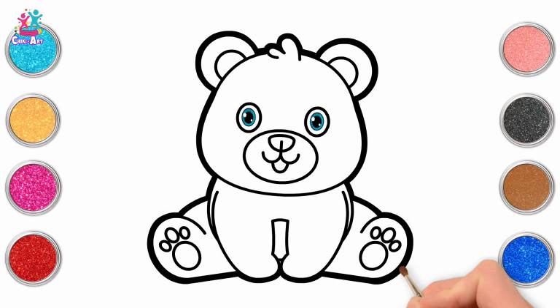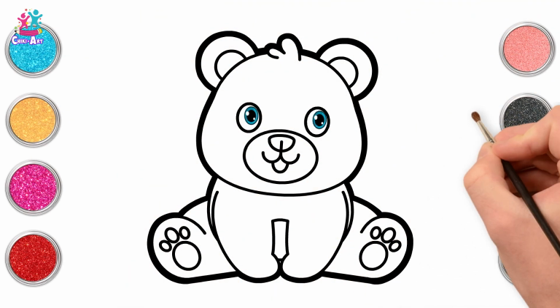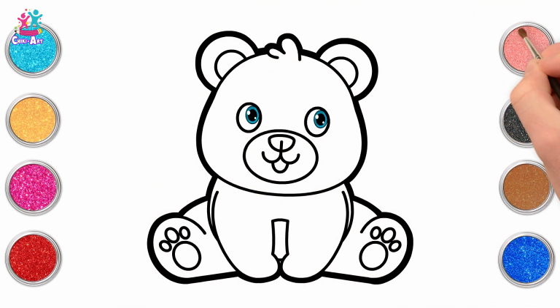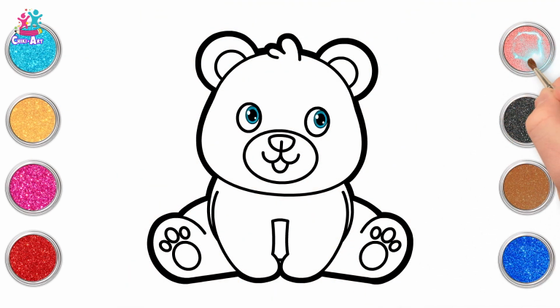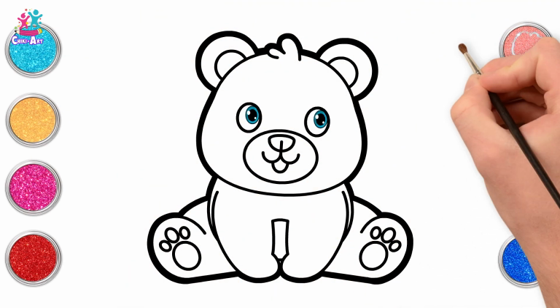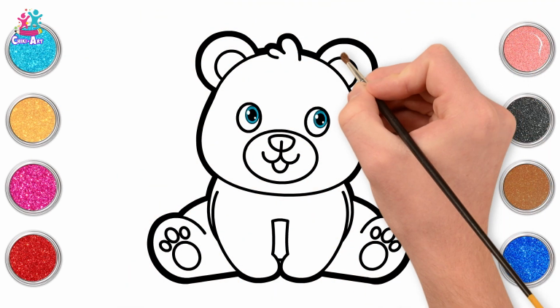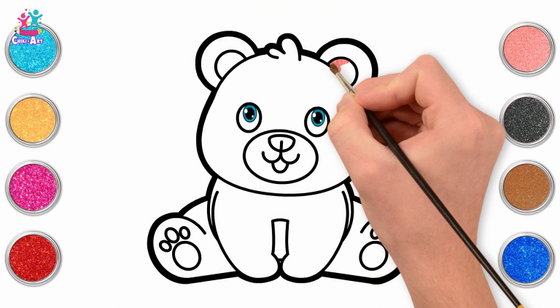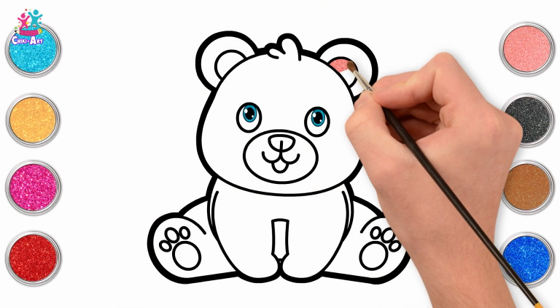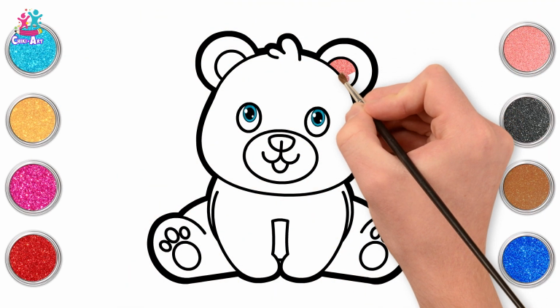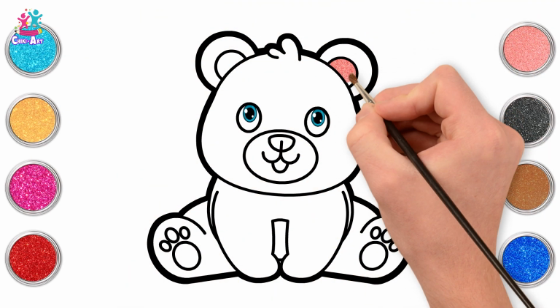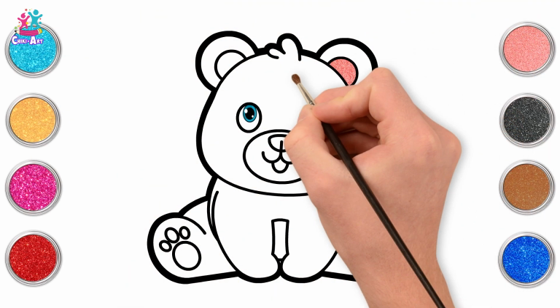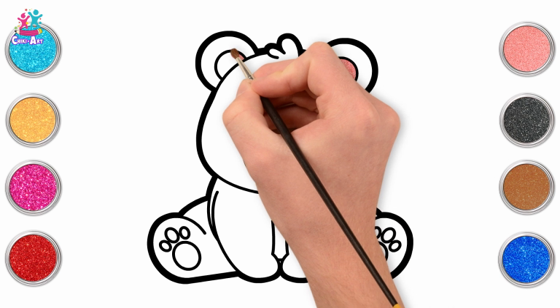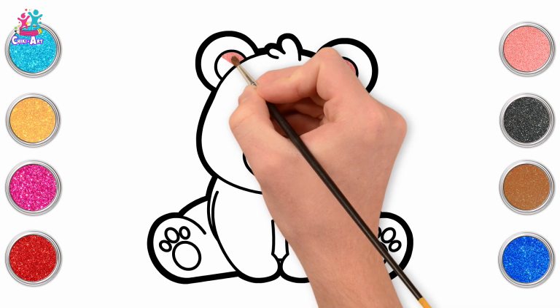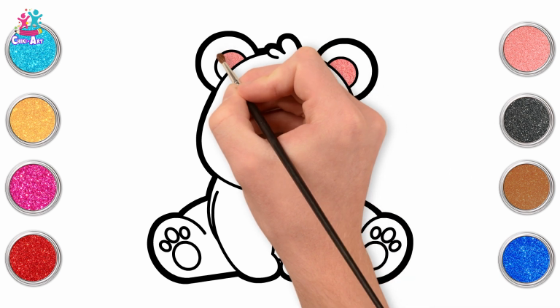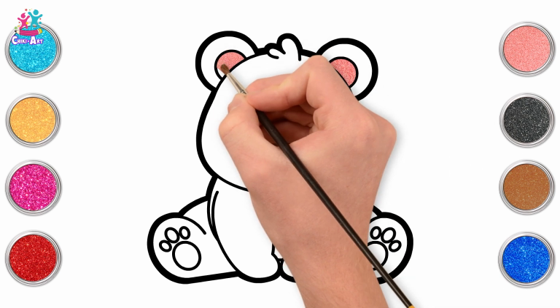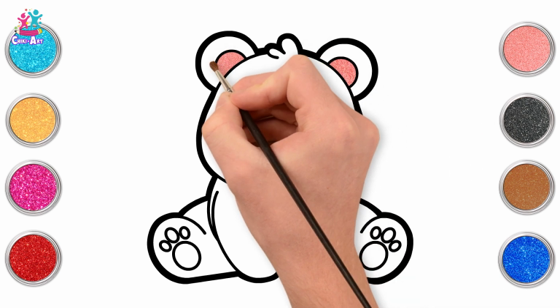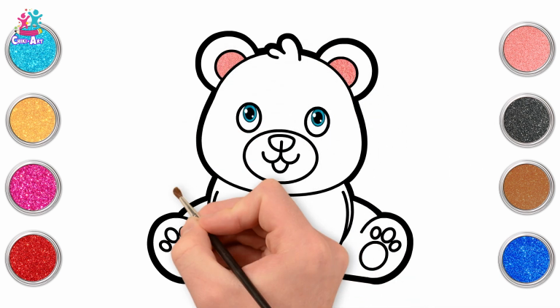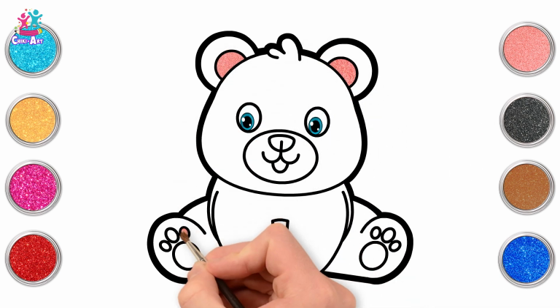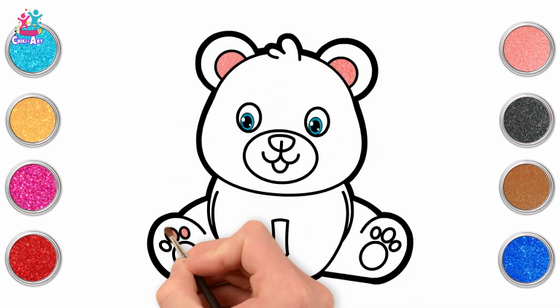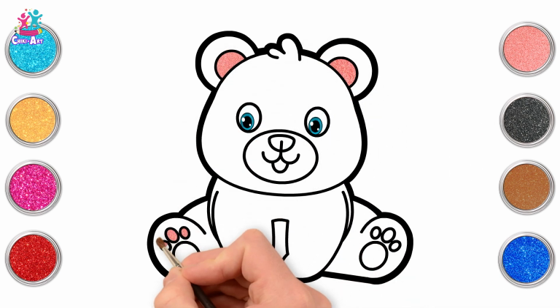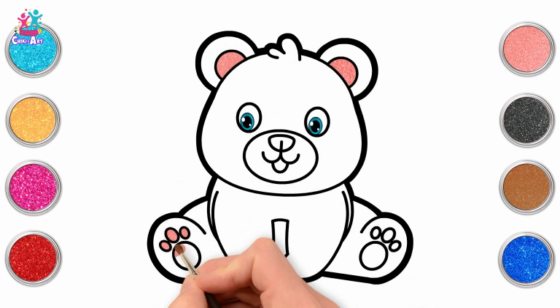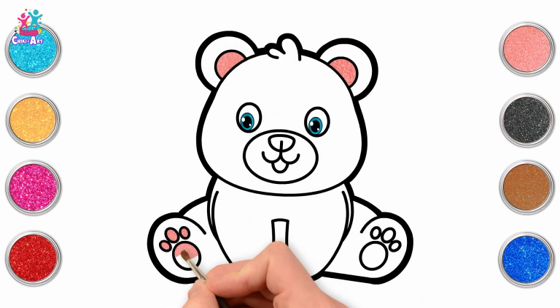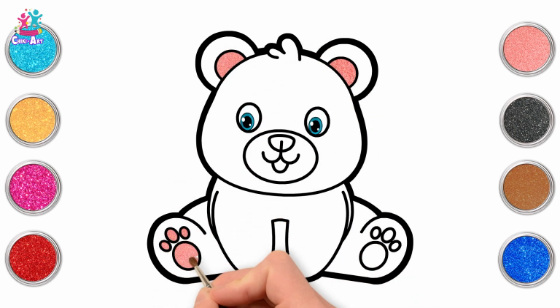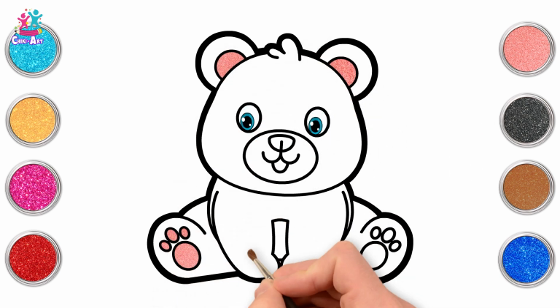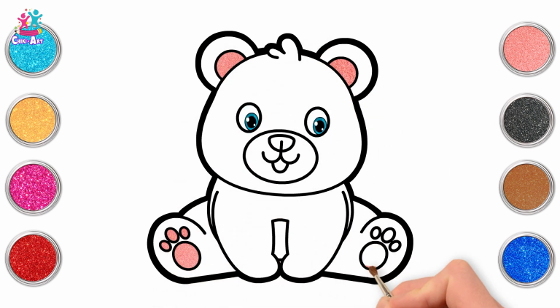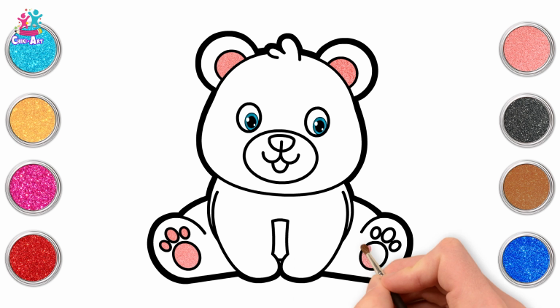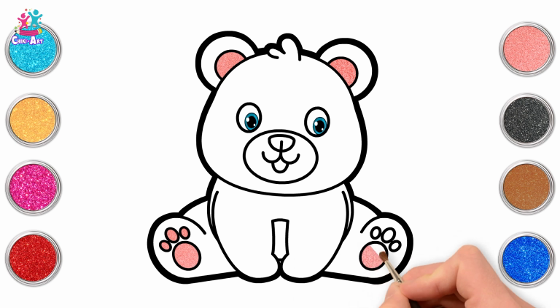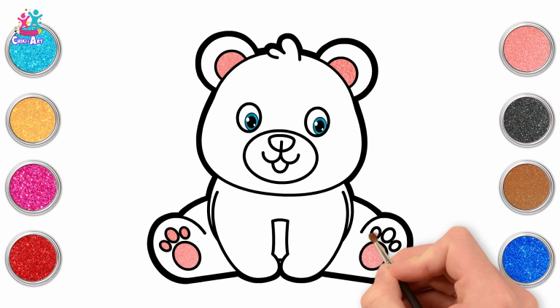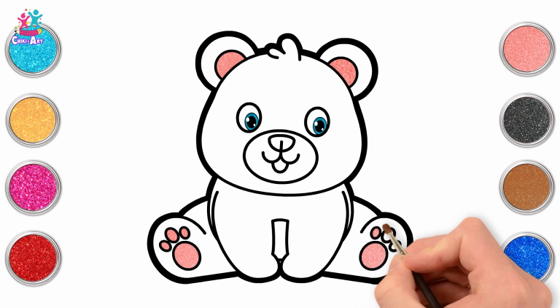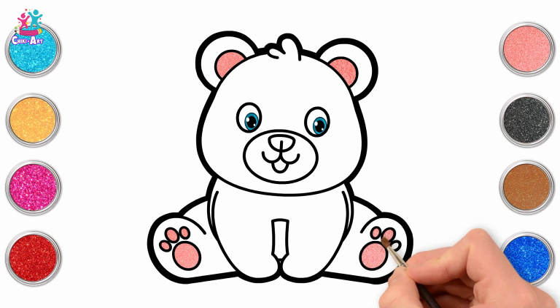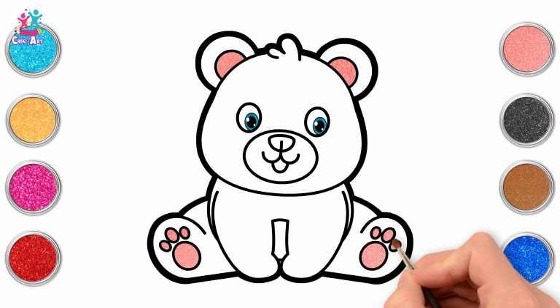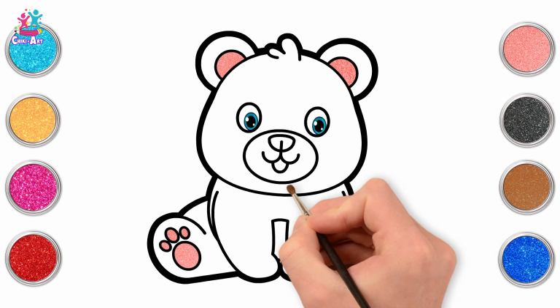We're going for pink first of all to do the inner ears. So cute! And the pads on the paws because it's a baby bear.